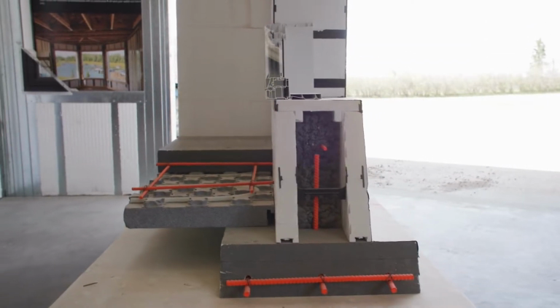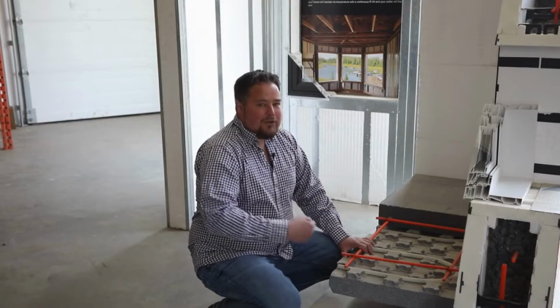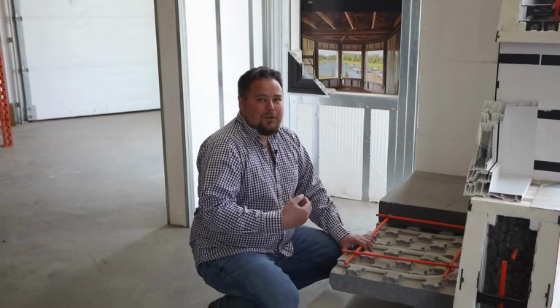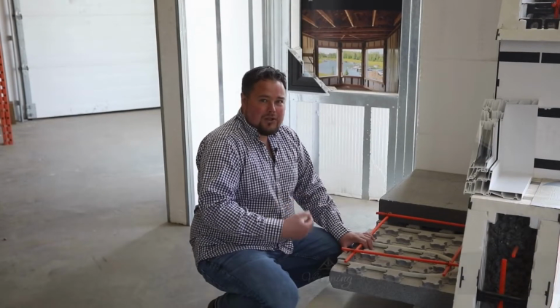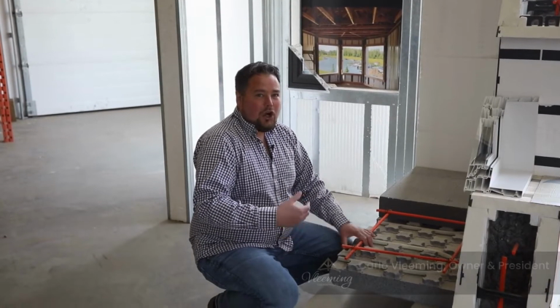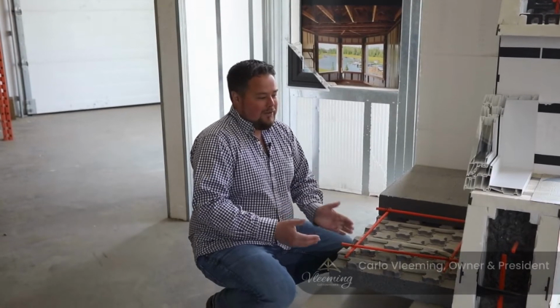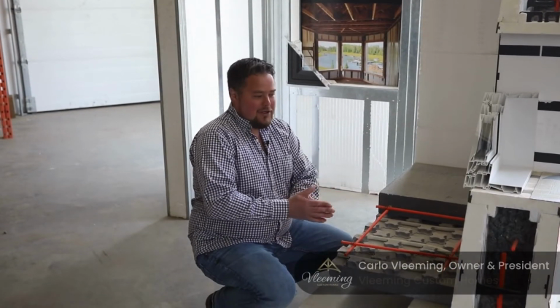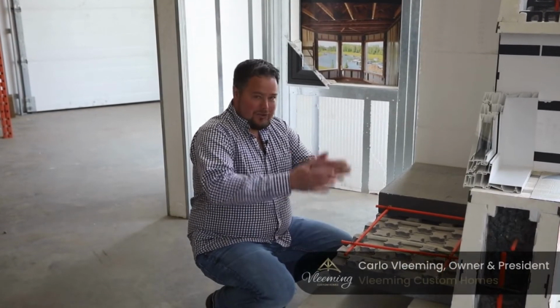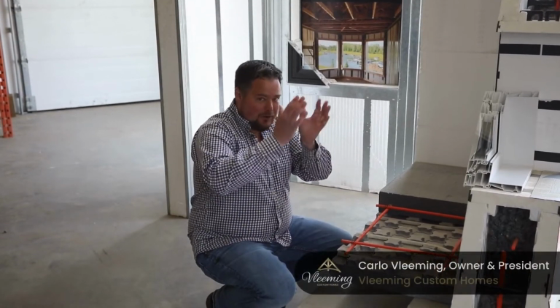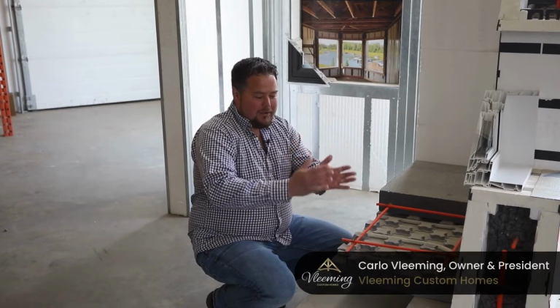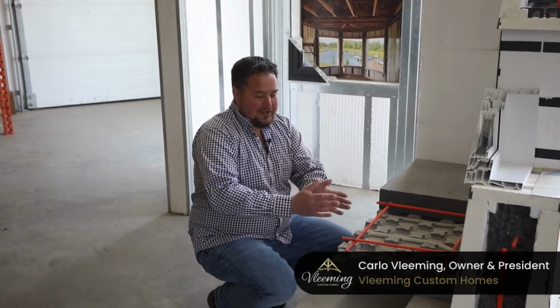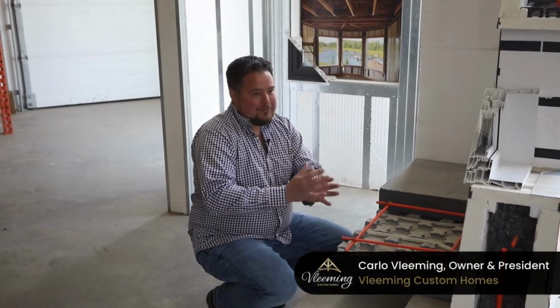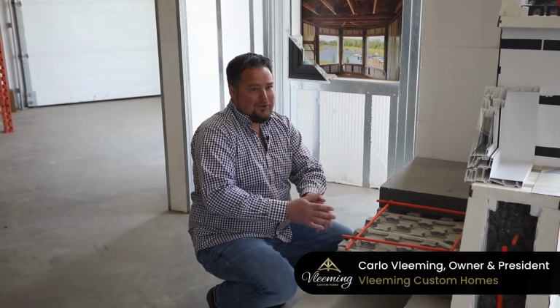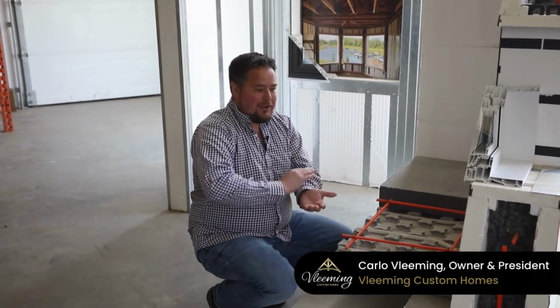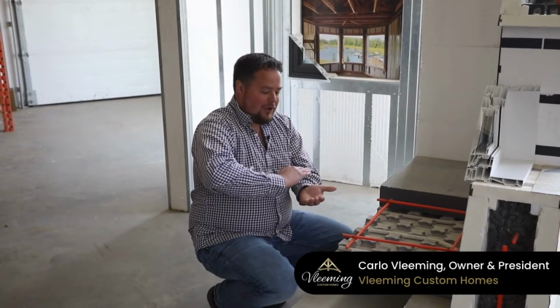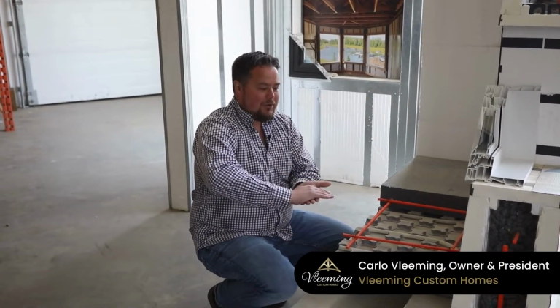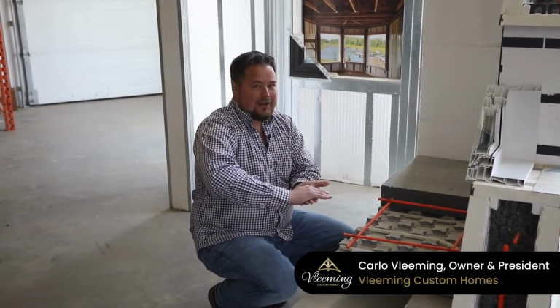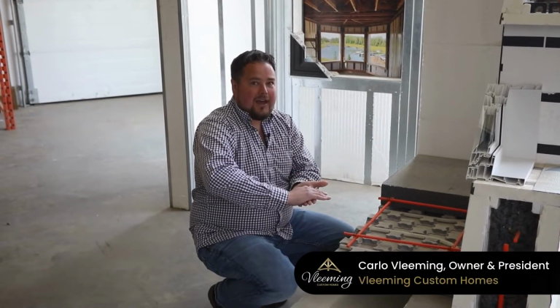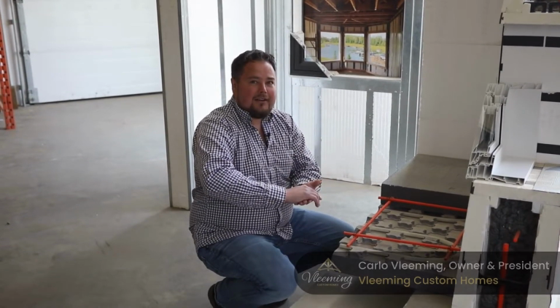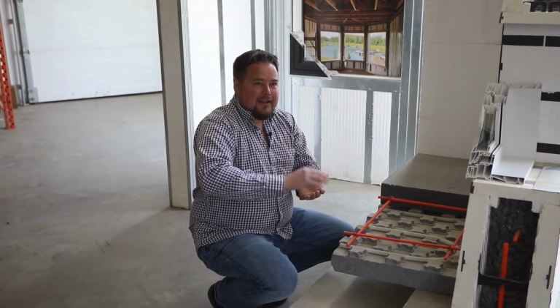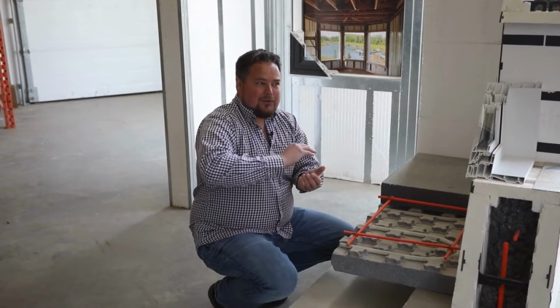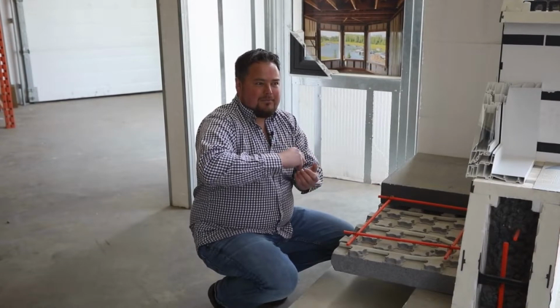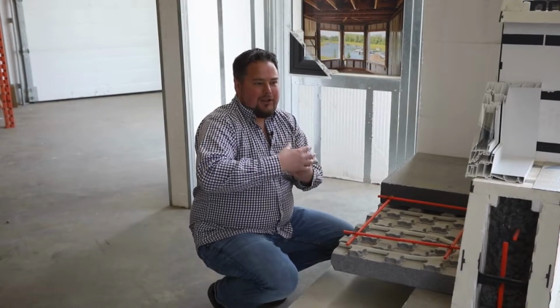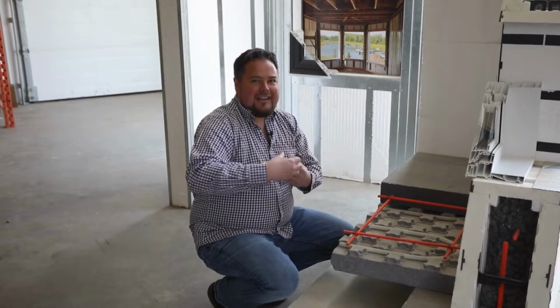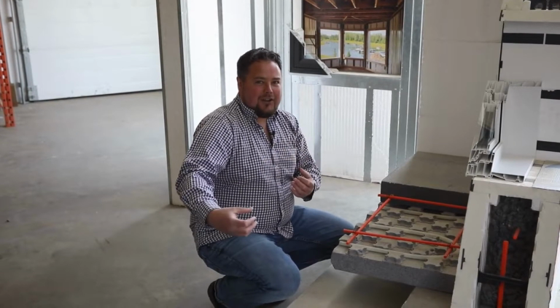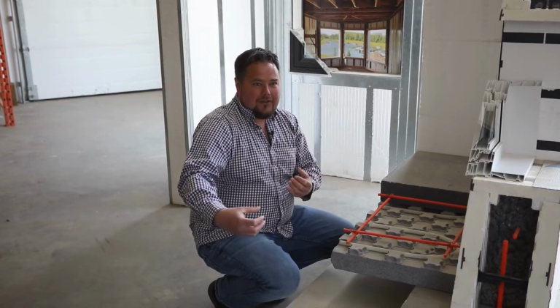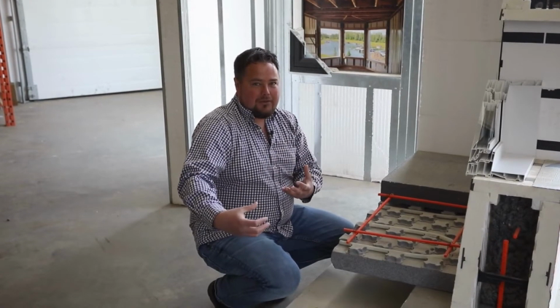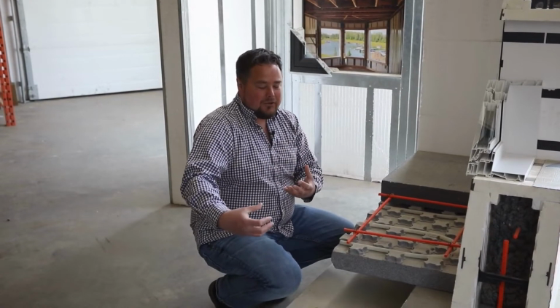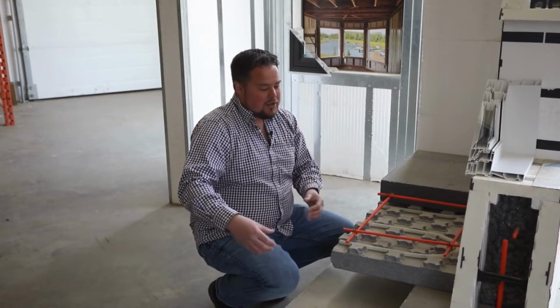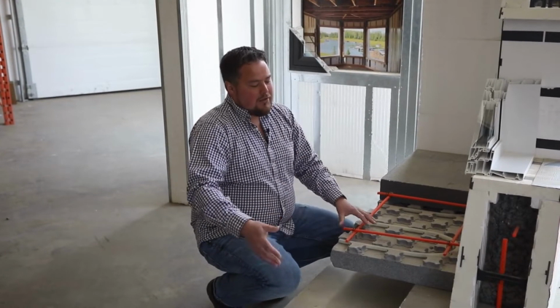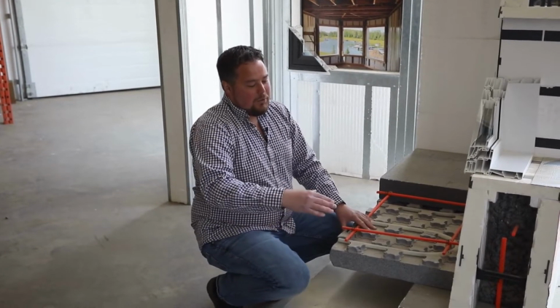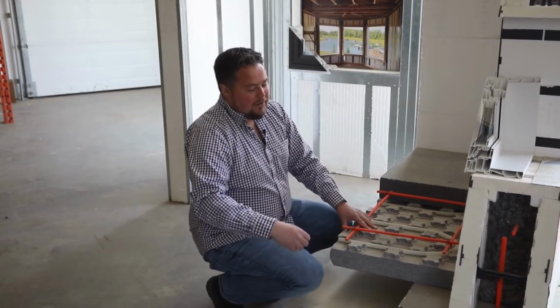Everyone's familiar with their traditional concrete foundation, which is a concrete wall that comes down, connects to a footing, and you have a concrete floor that connects to that. That is just purely a lot of heat loss out of that kind of building structure versus what we have here.